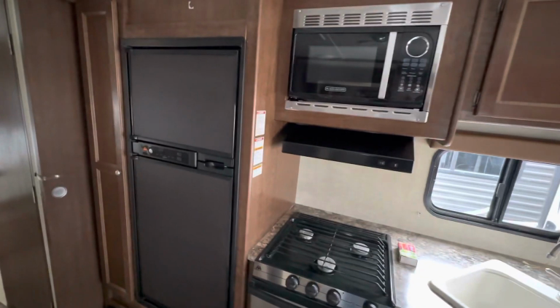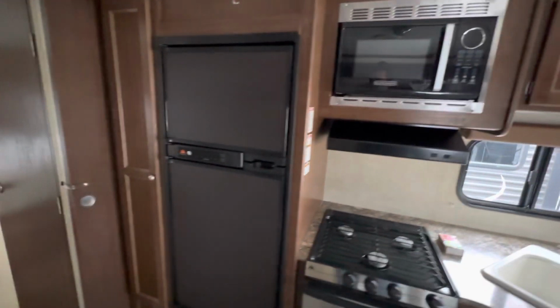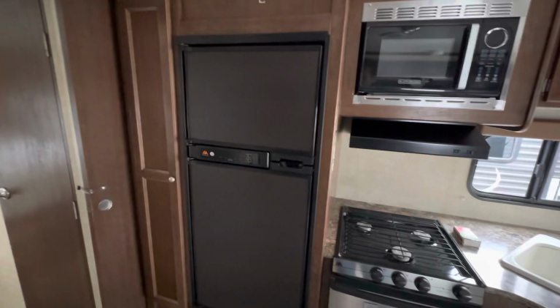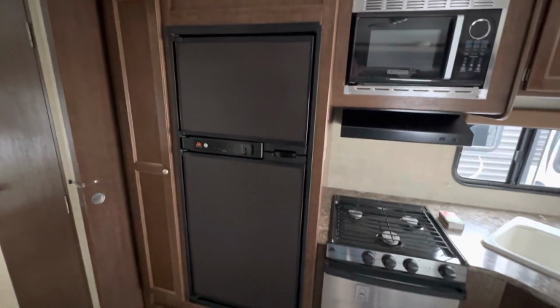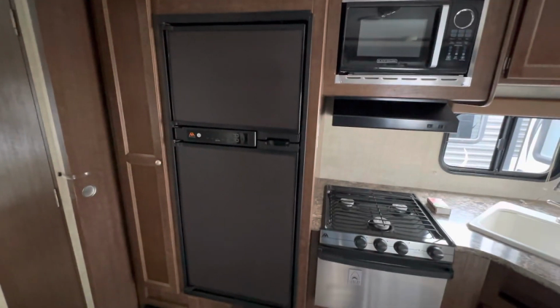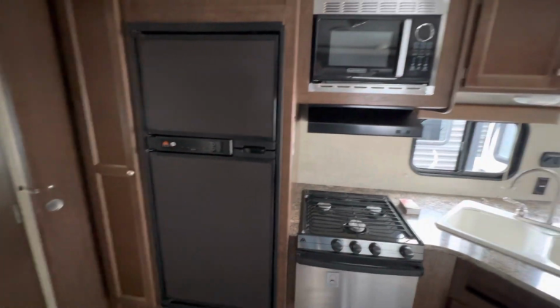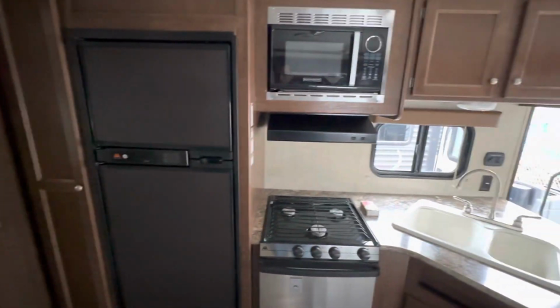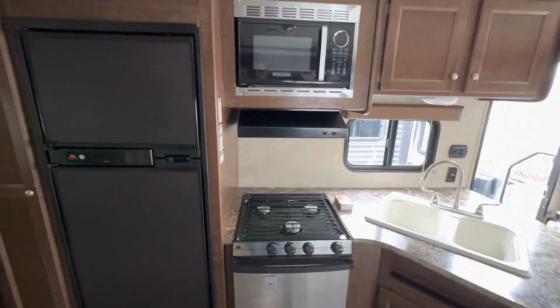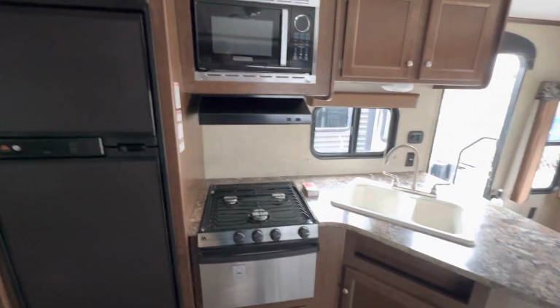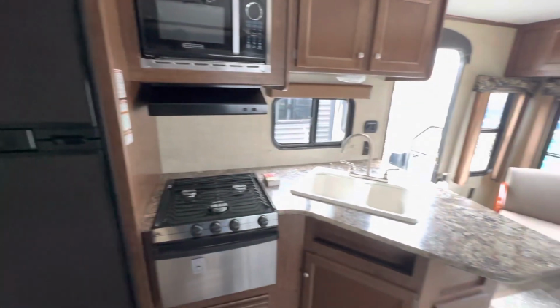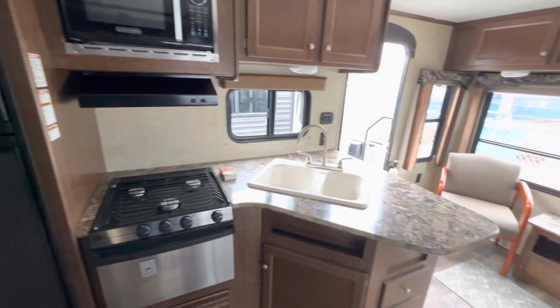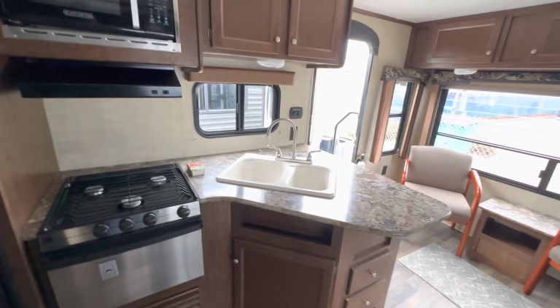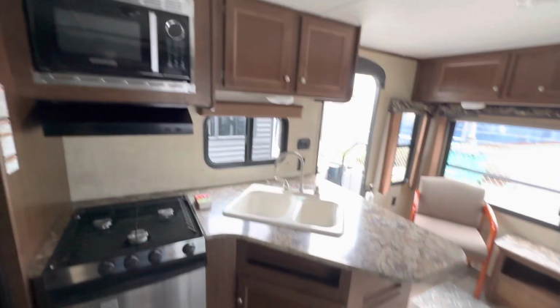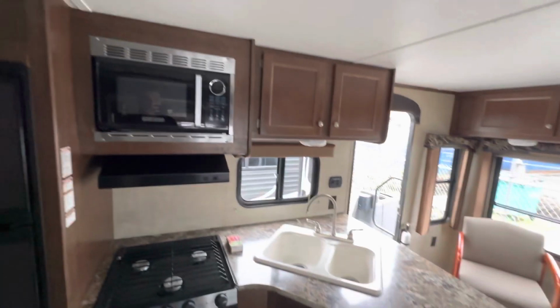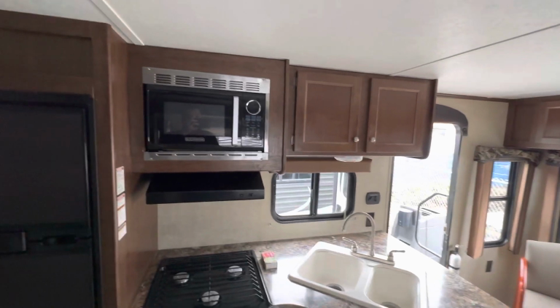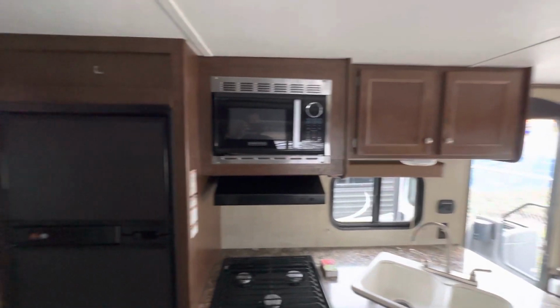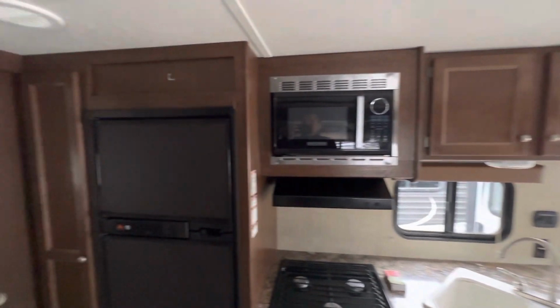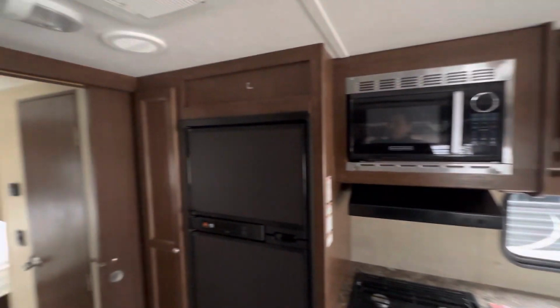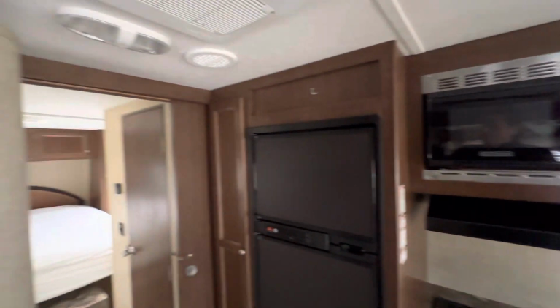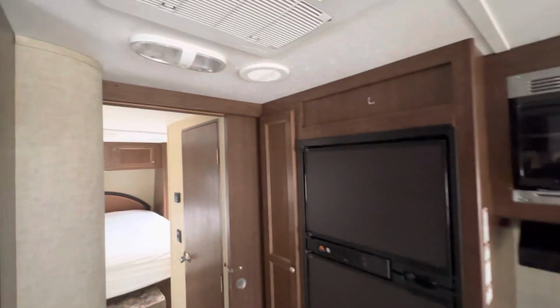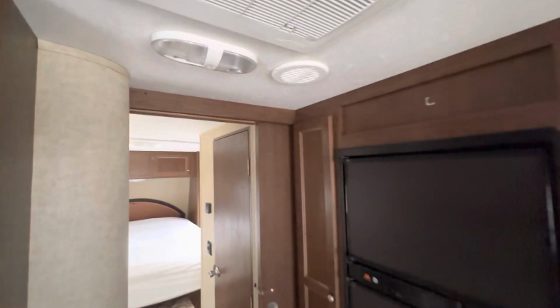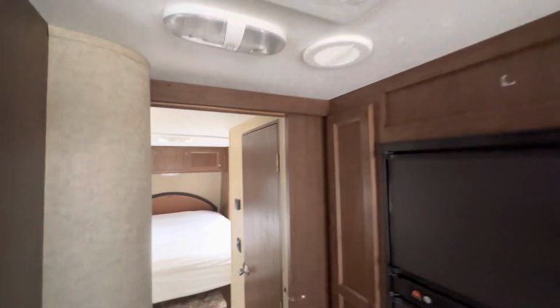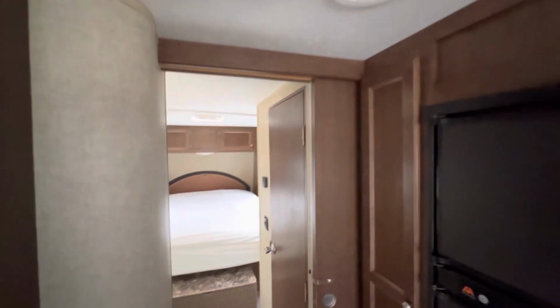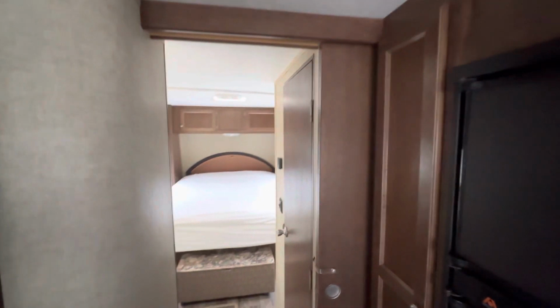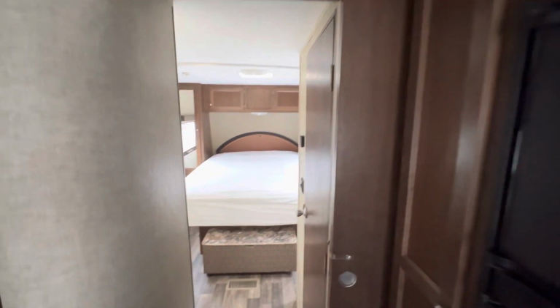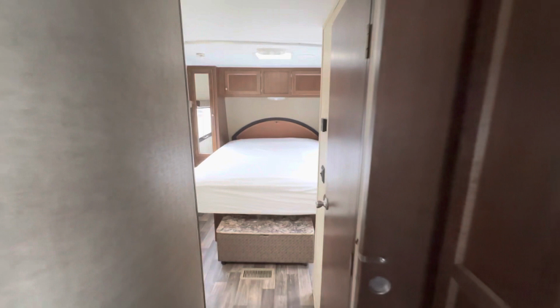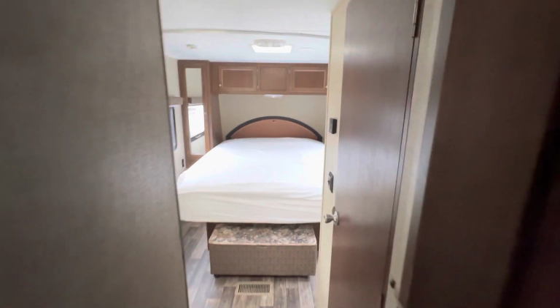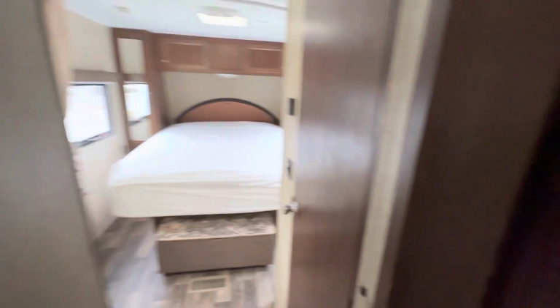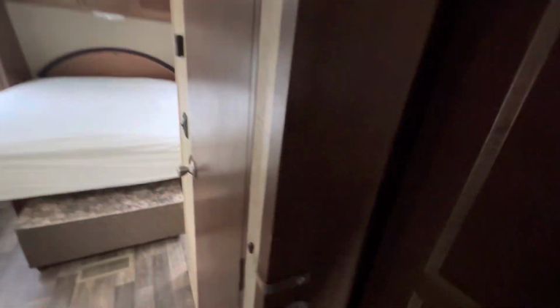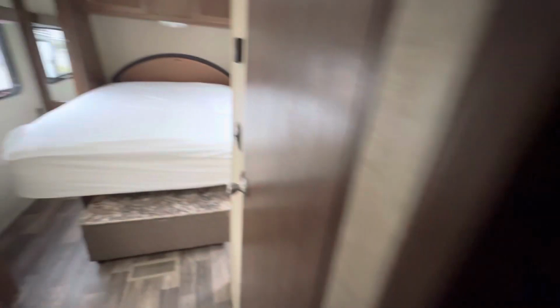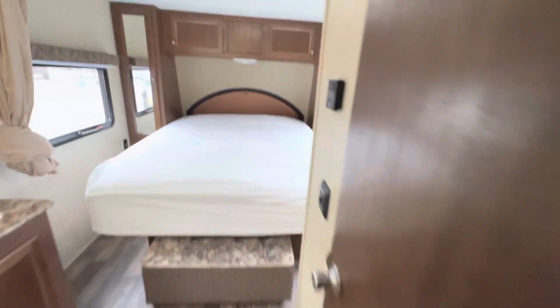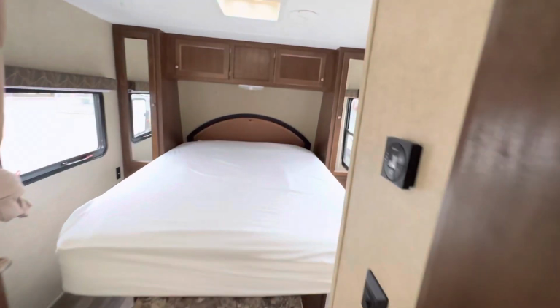You've got a good size fridge, microwave, three burner stove top, double sinks. Again, plenty of storage. You got your central AC. You've got the pocket door for the bedroom.